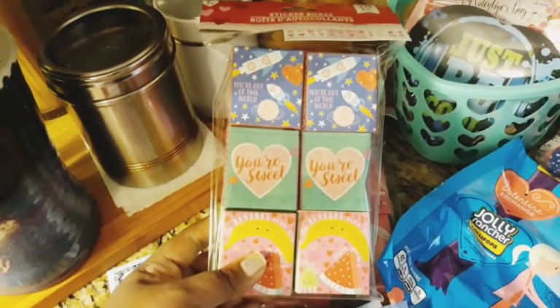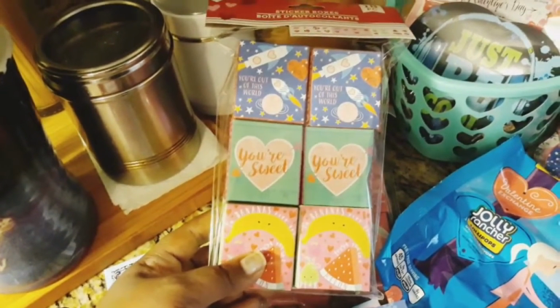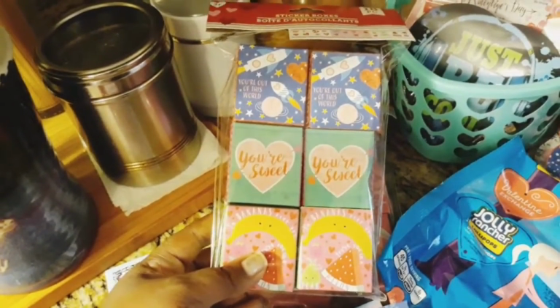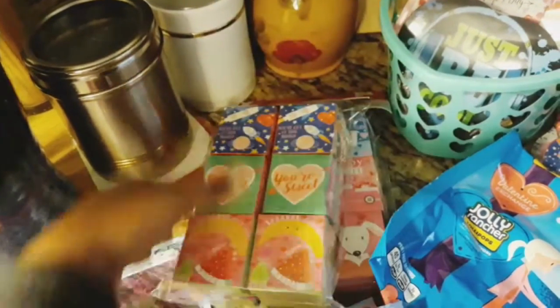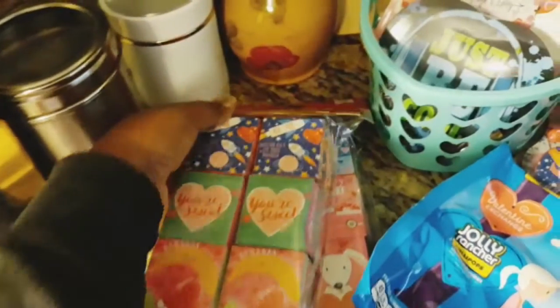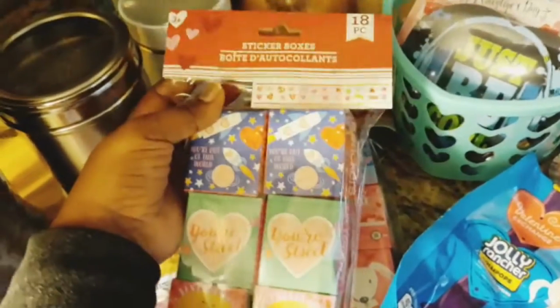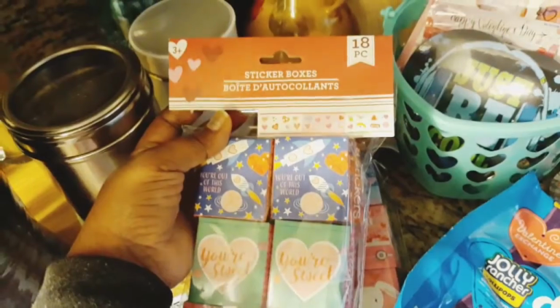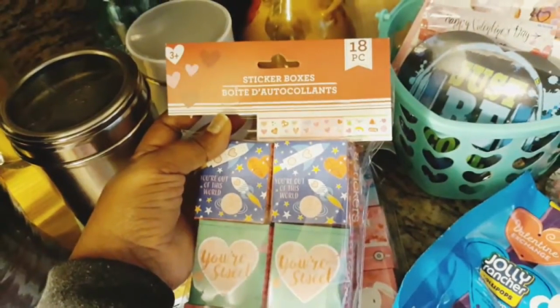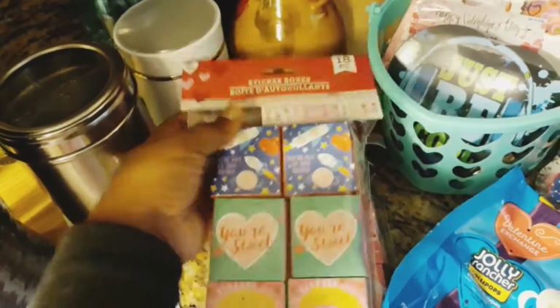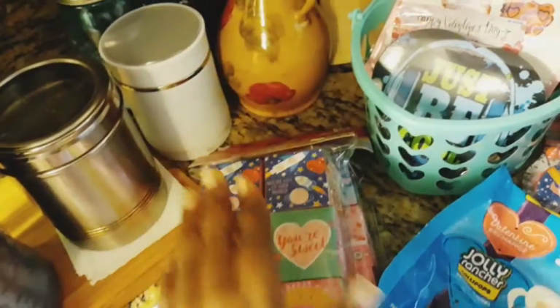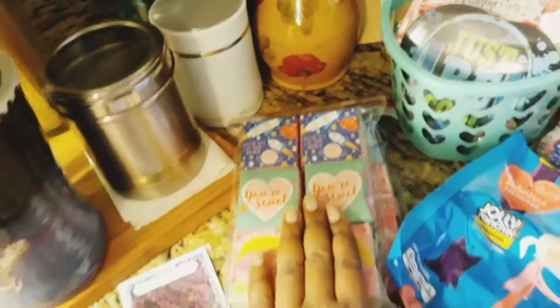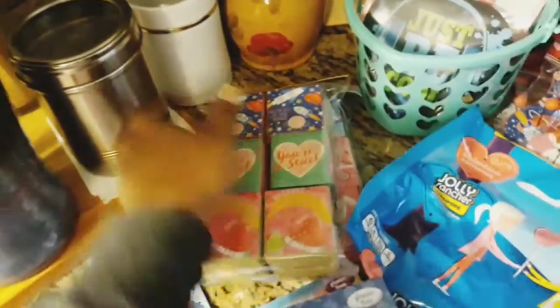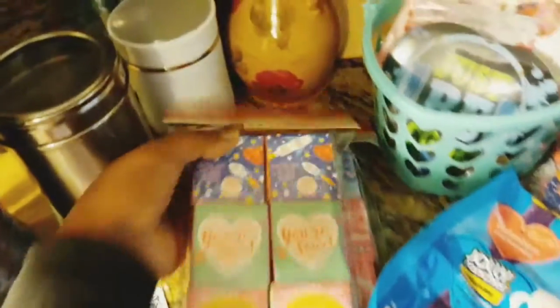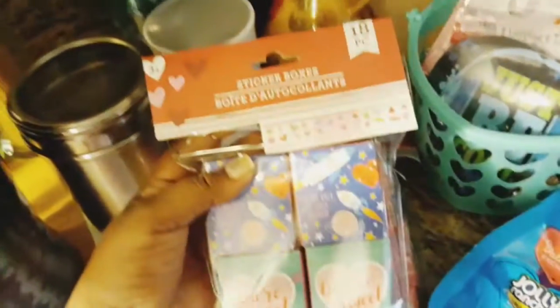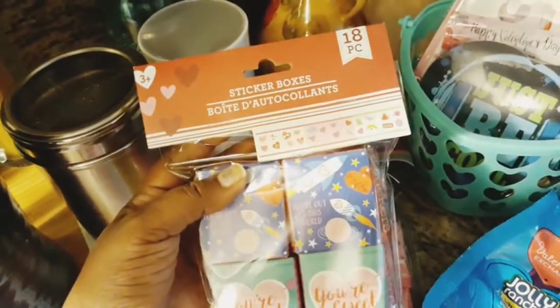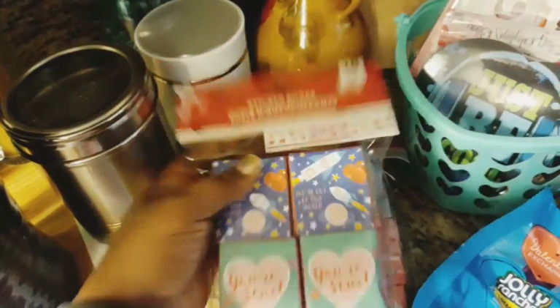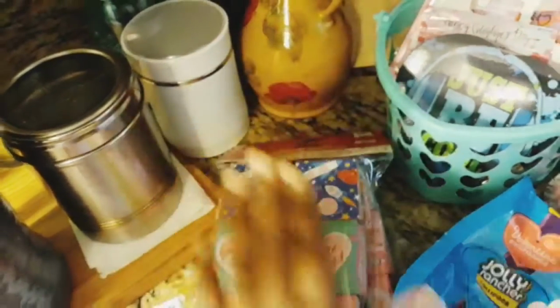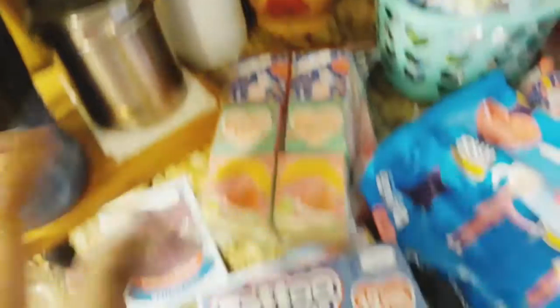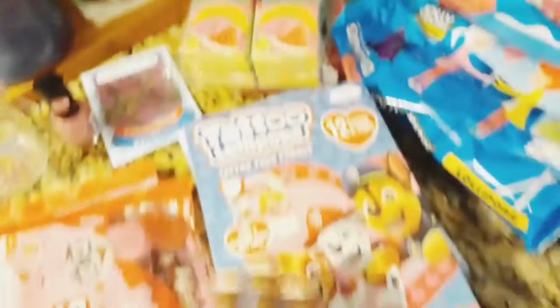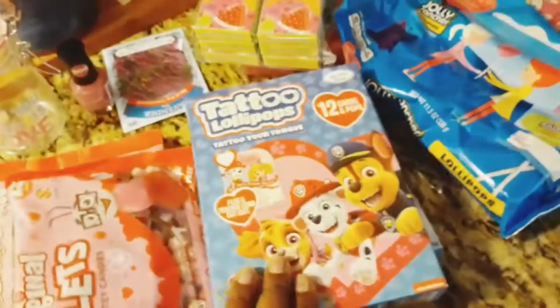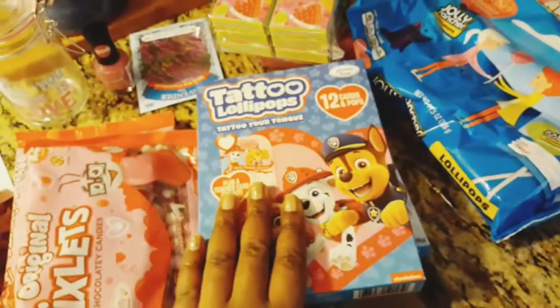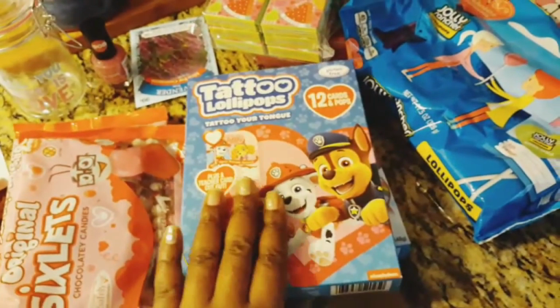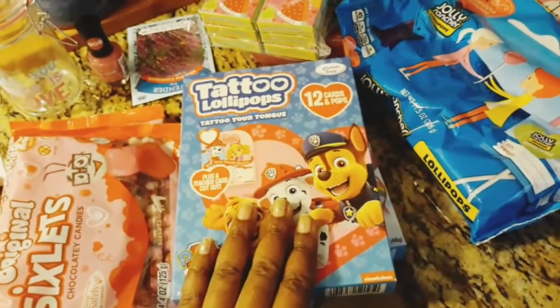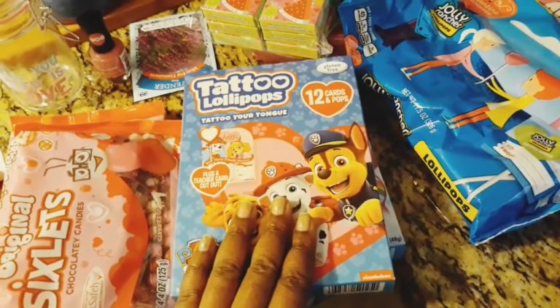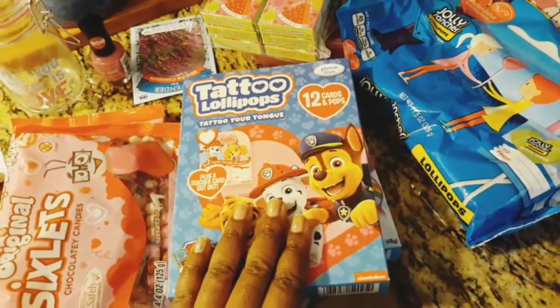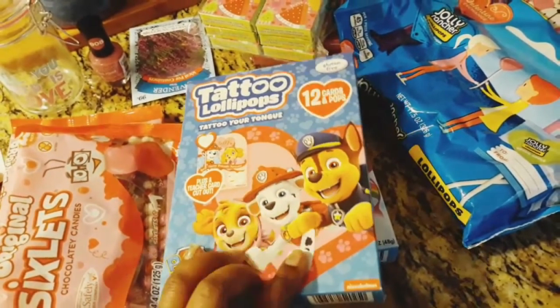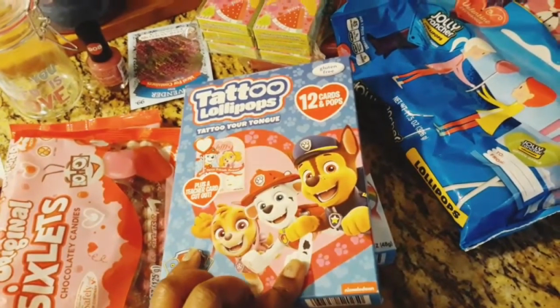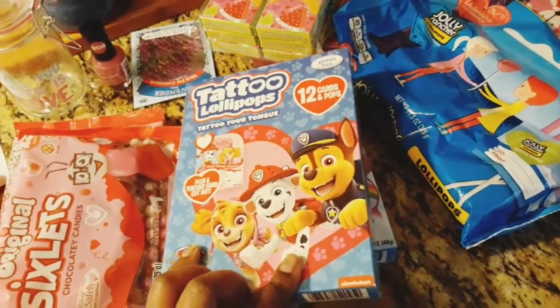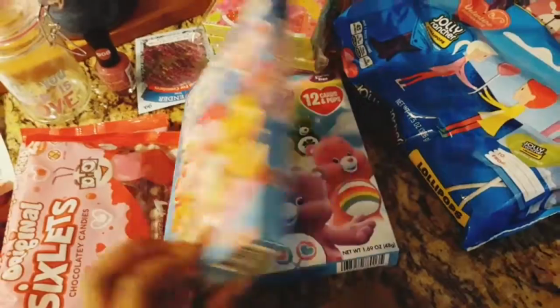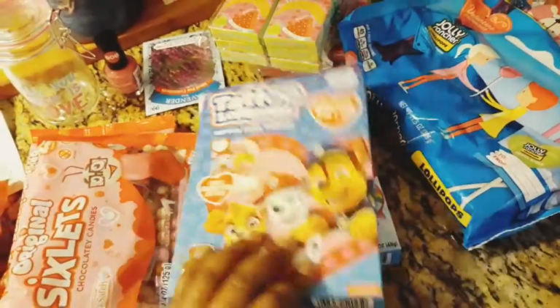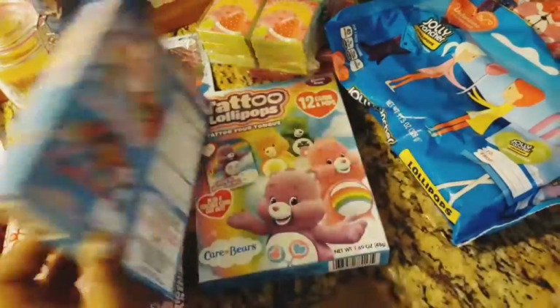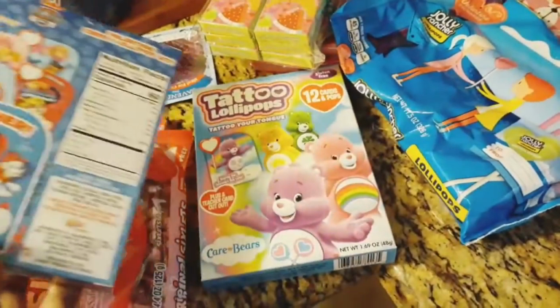I also got some of these little sticker boxes — they have little stickers inside that the kids can play with. And then I got some tattoo lollipops, or I guess tattoo tongue — really cool for the kids.